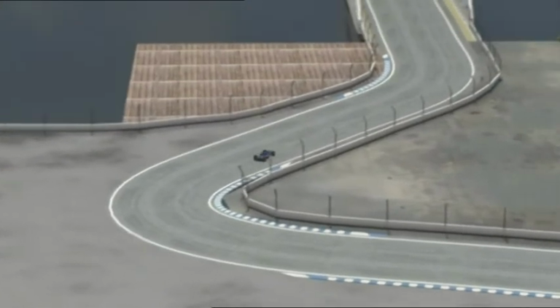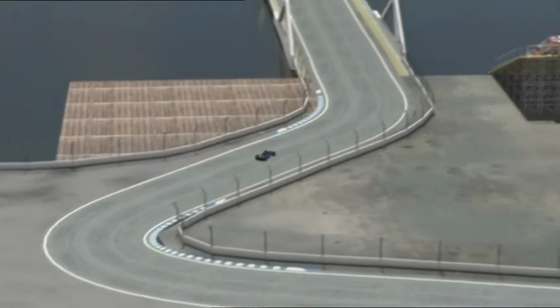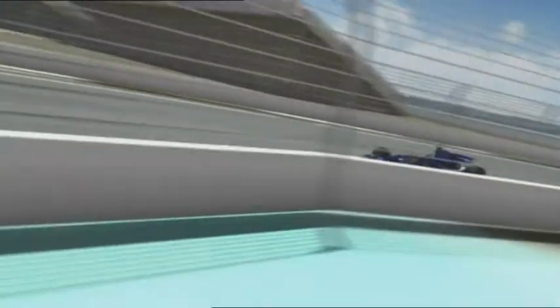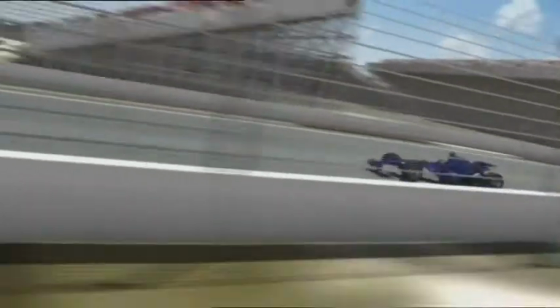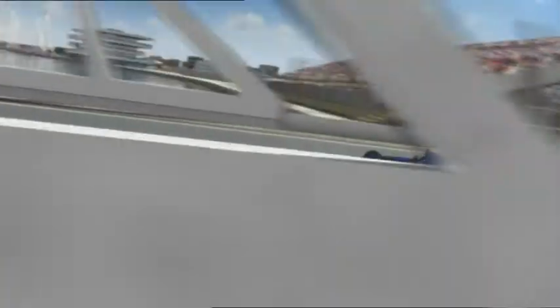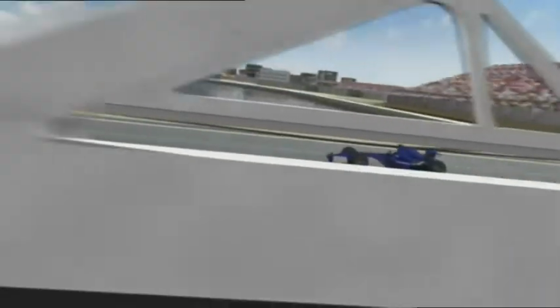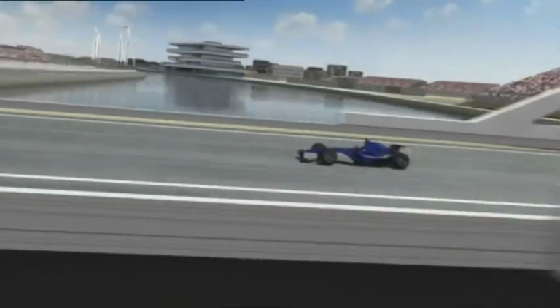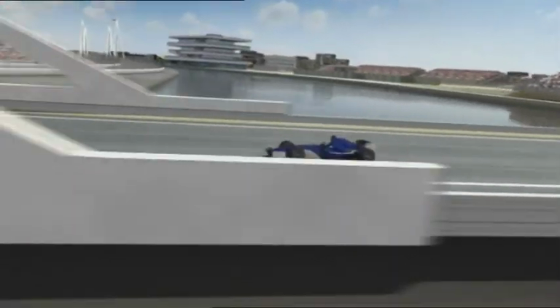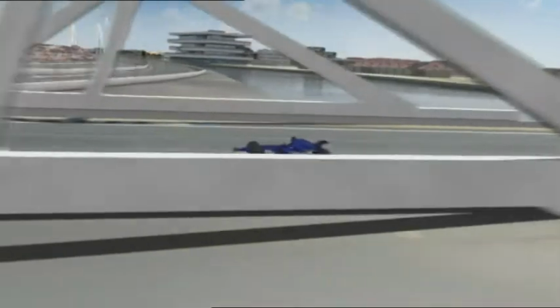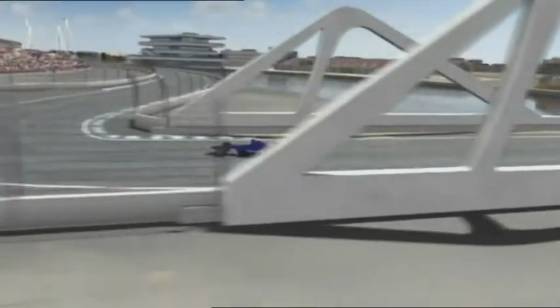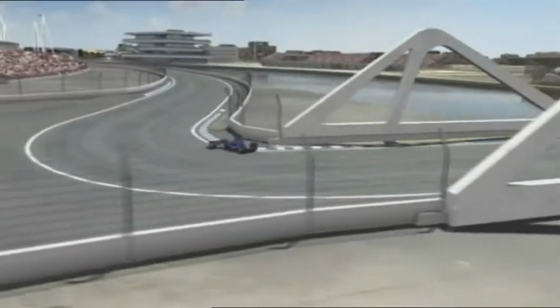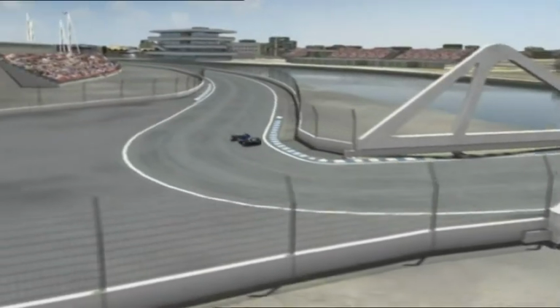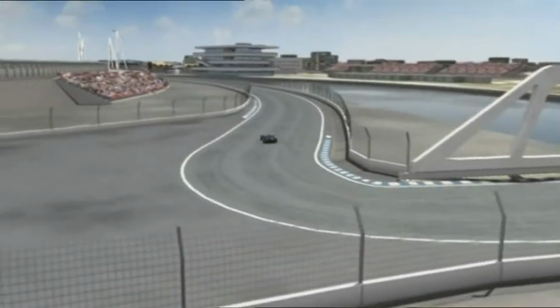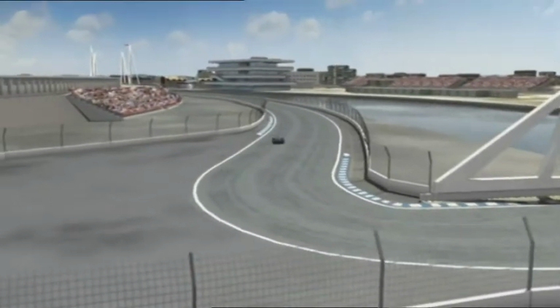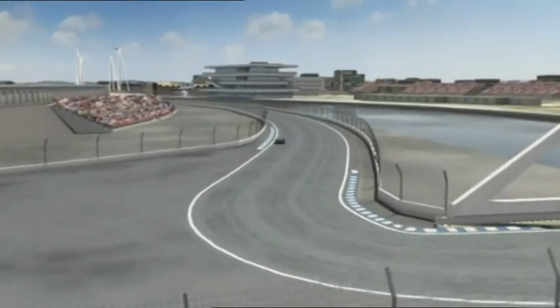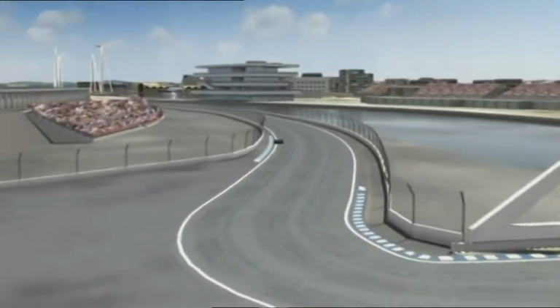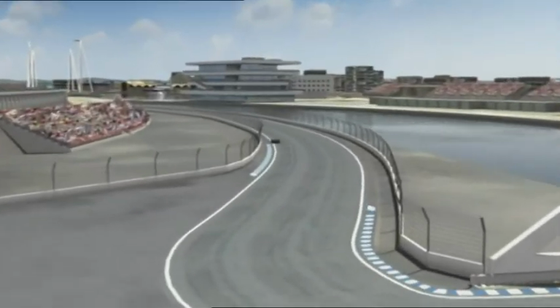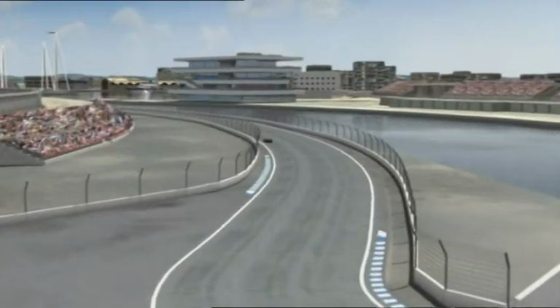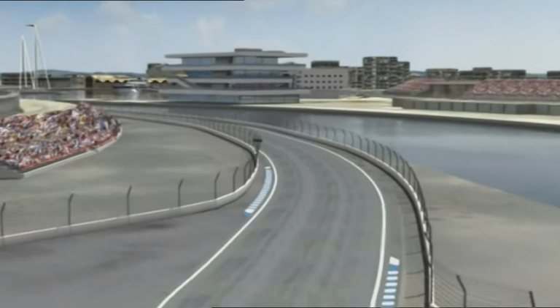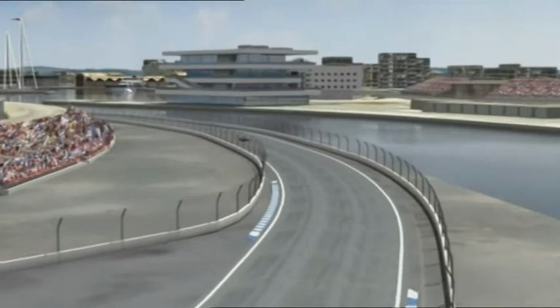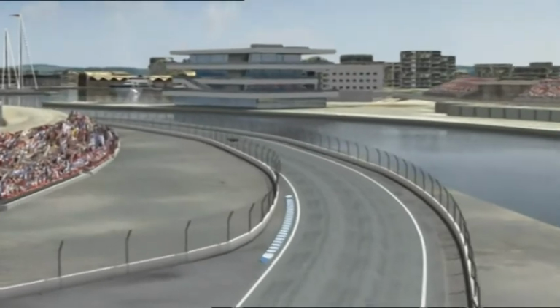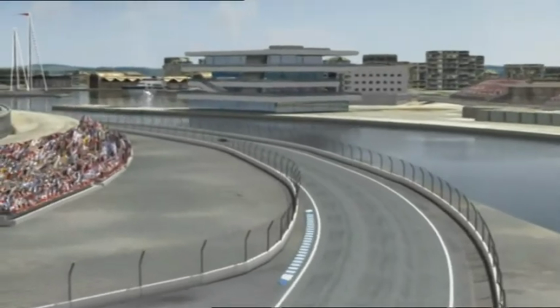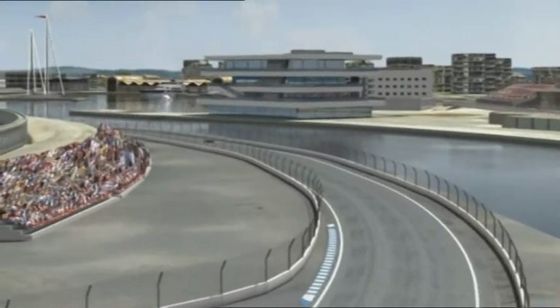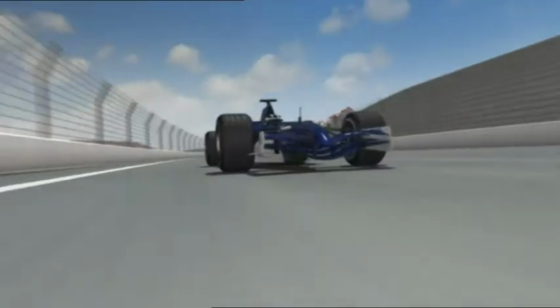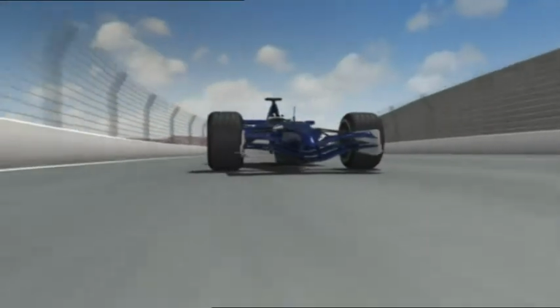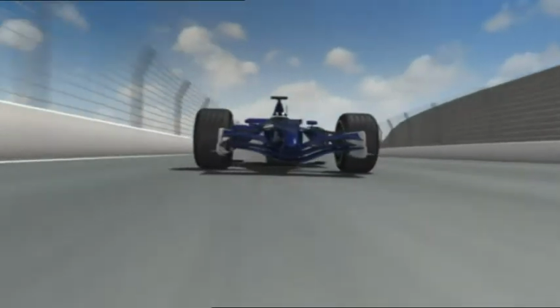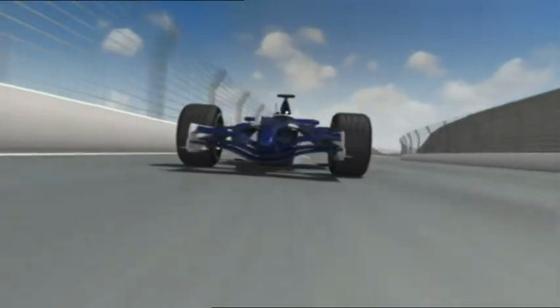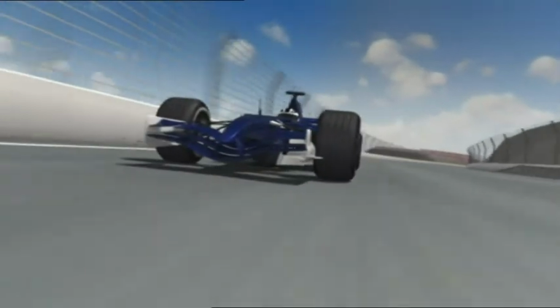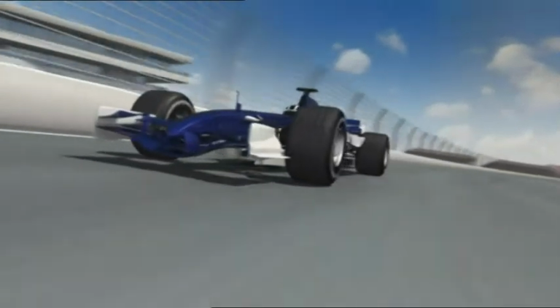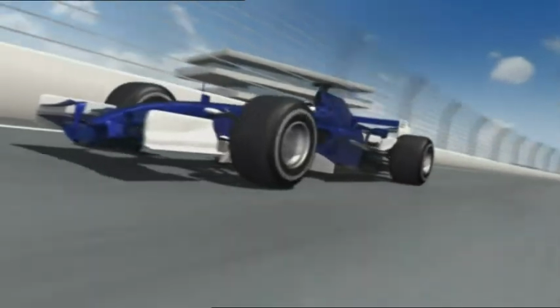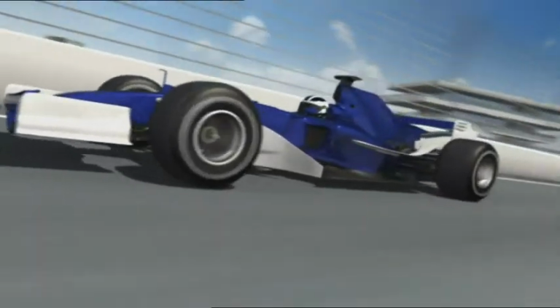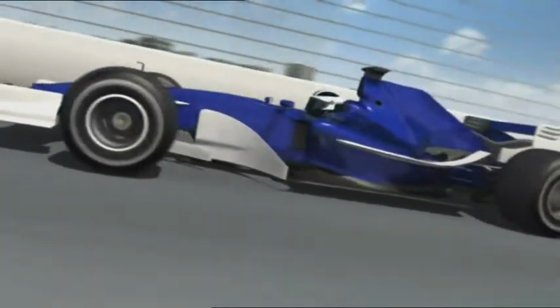One of the critical spots for the drivers is the right-hander after the bridge. The trick here, and key to a good lap time, is to accelerate as soon as possible. That way you take lots of important momentum with you onto the next and longest flat-out section of the circuit.